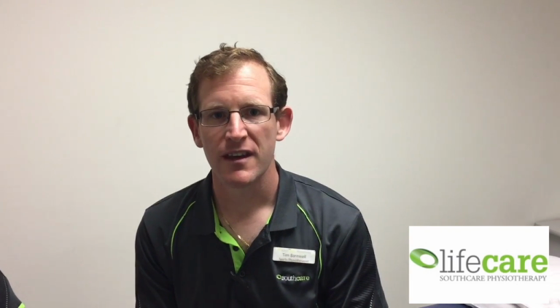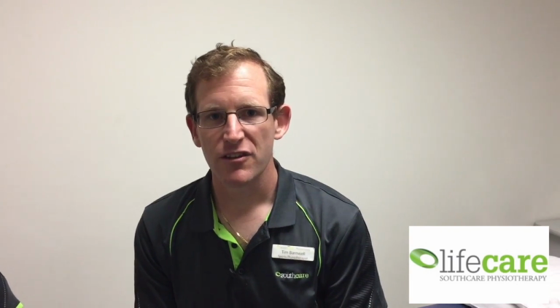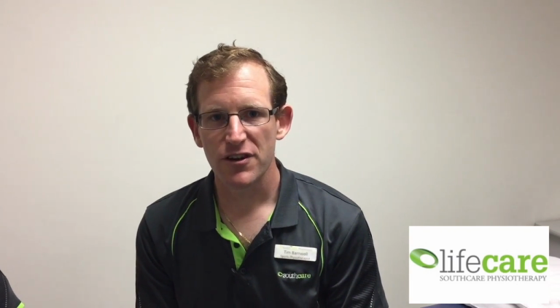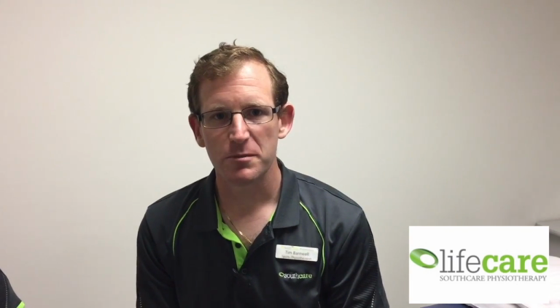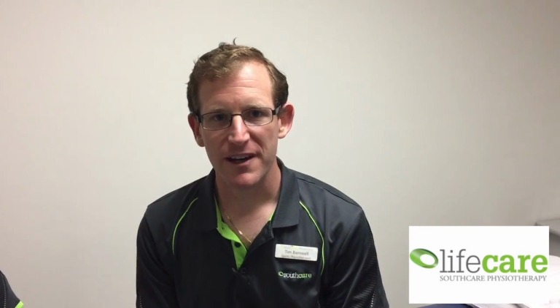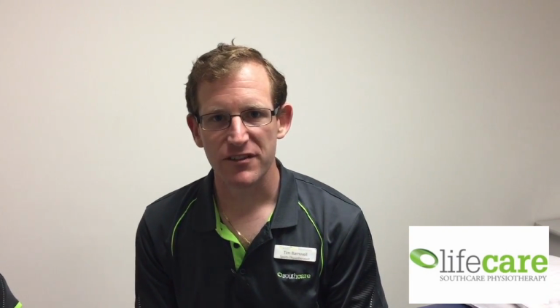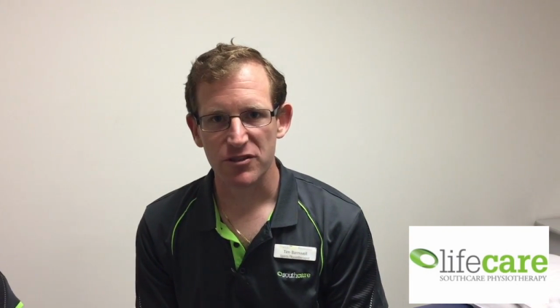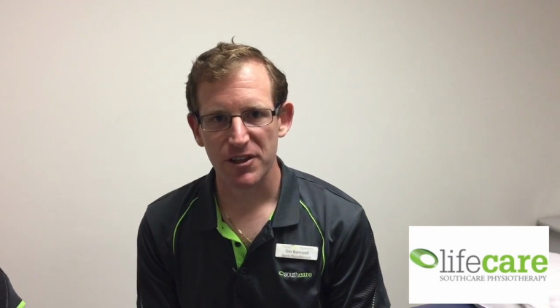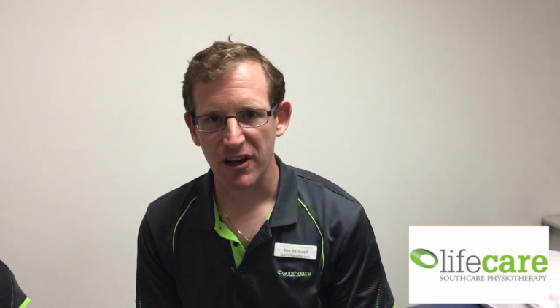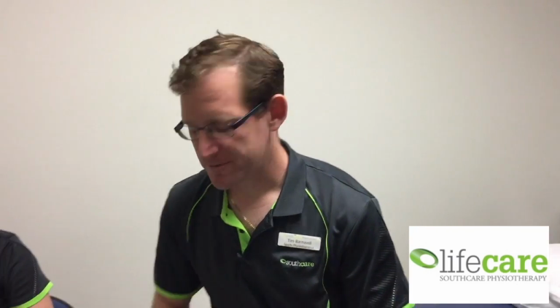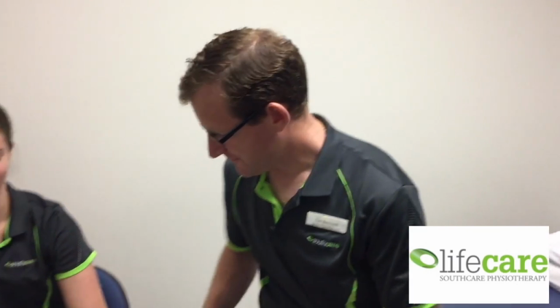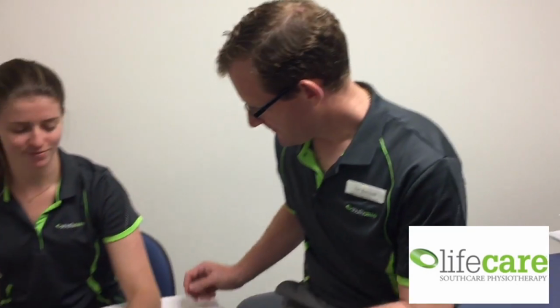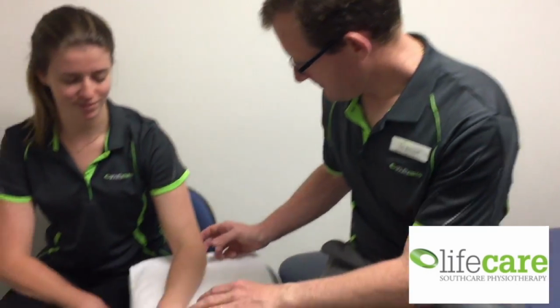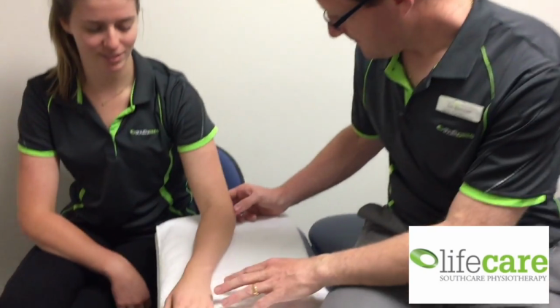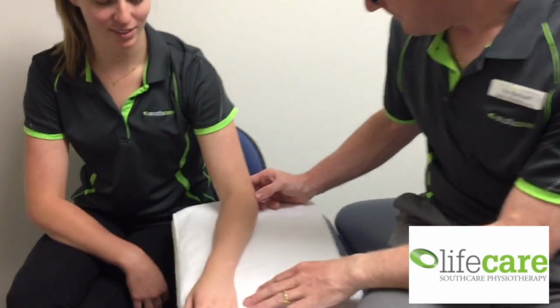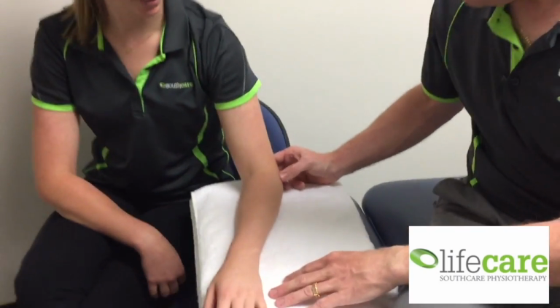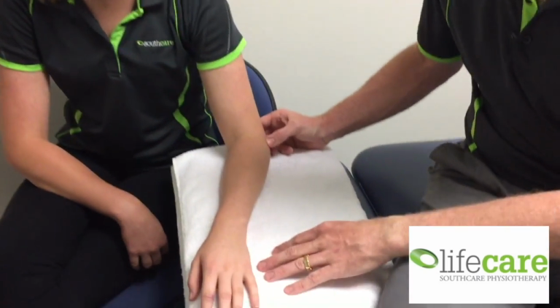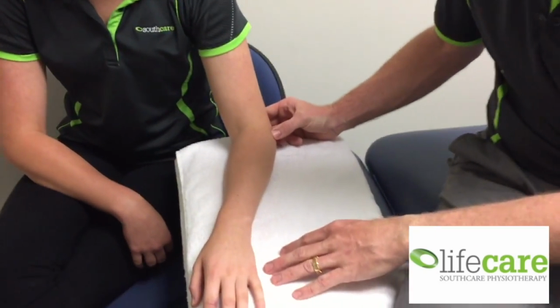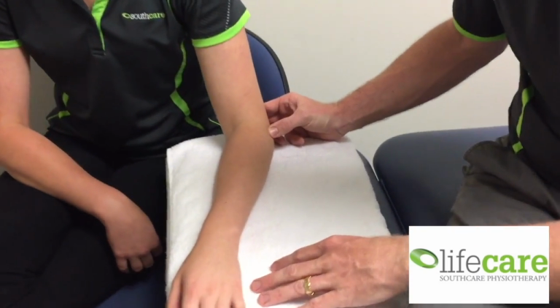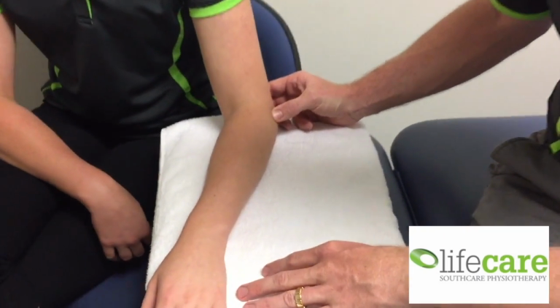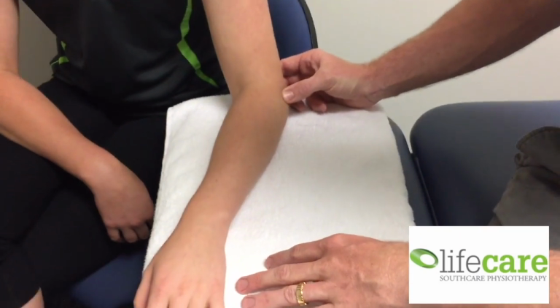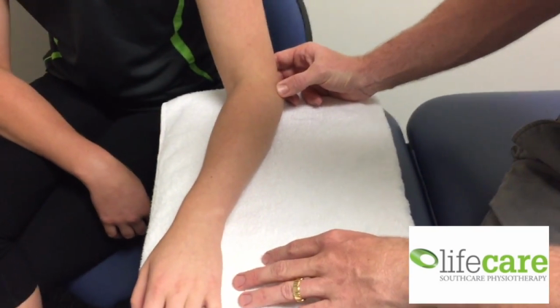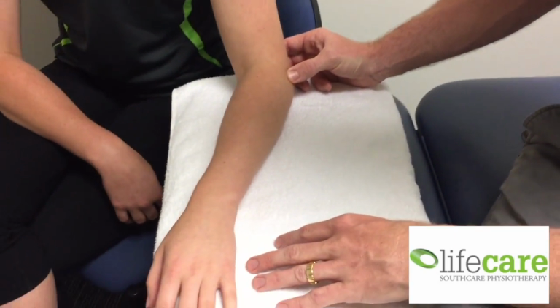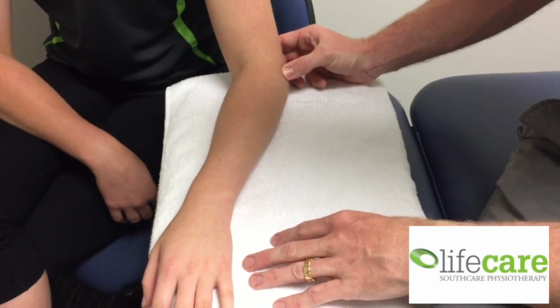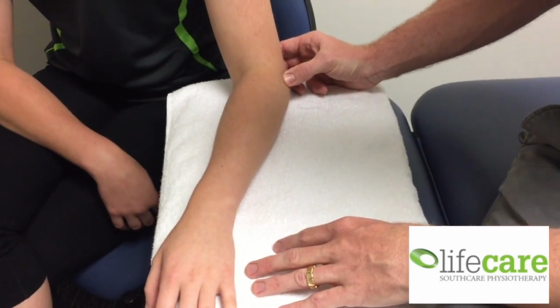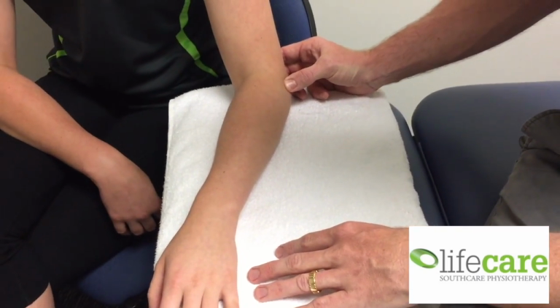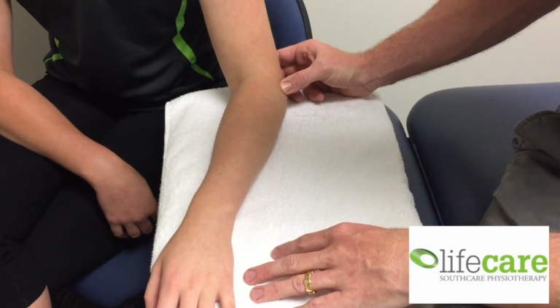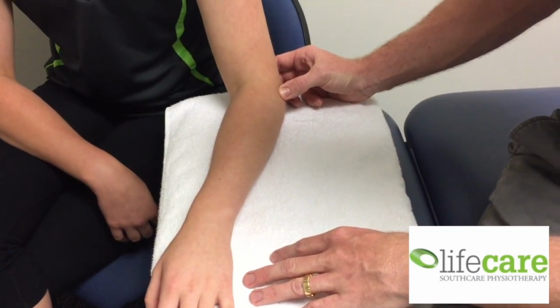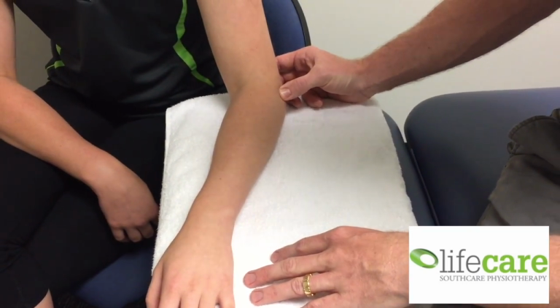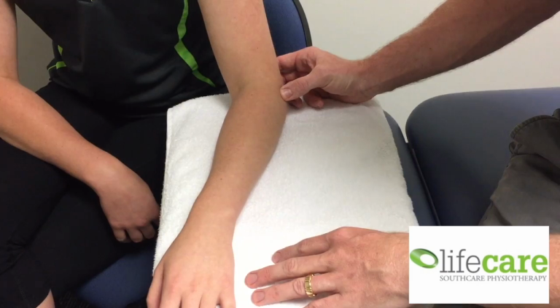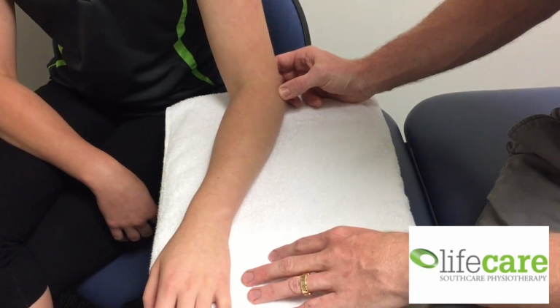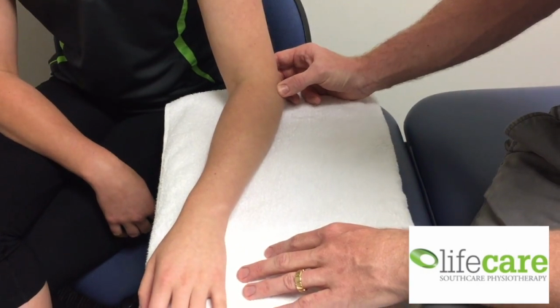The first is palpation of the lateral epicondyle. A positive test is the reproduction of the patient's pain.